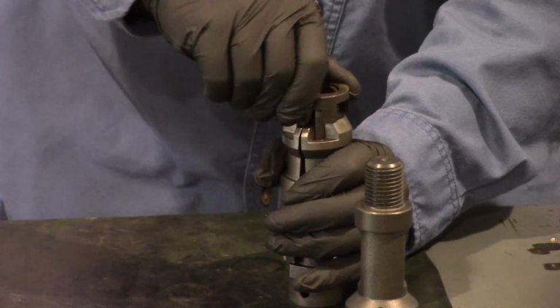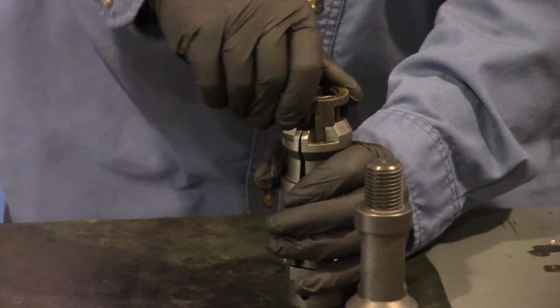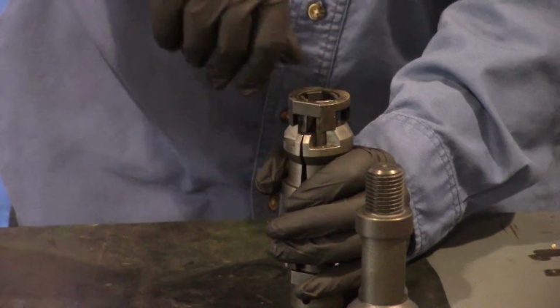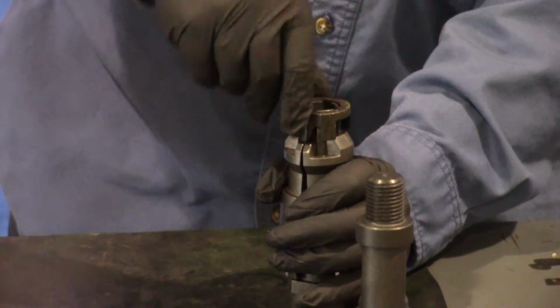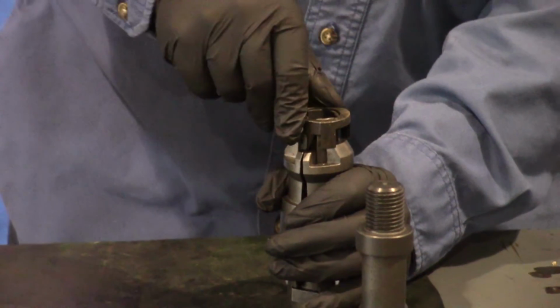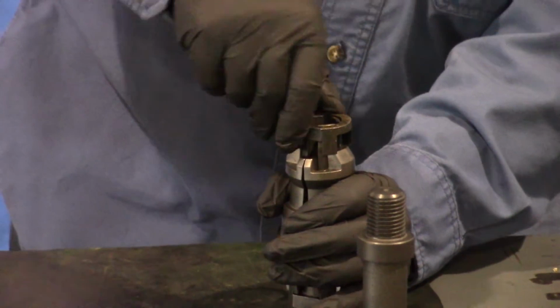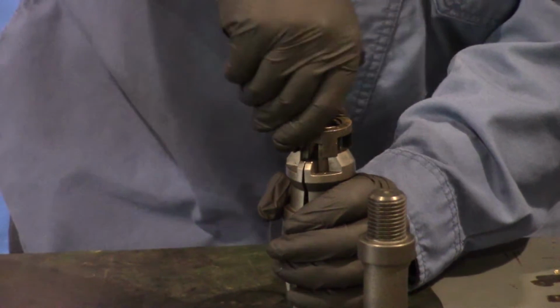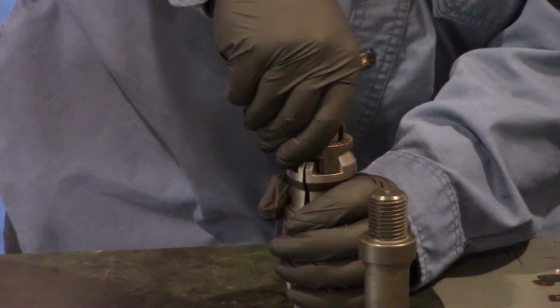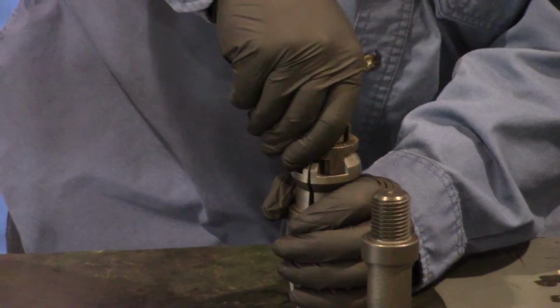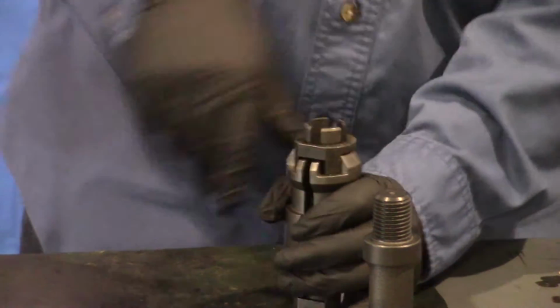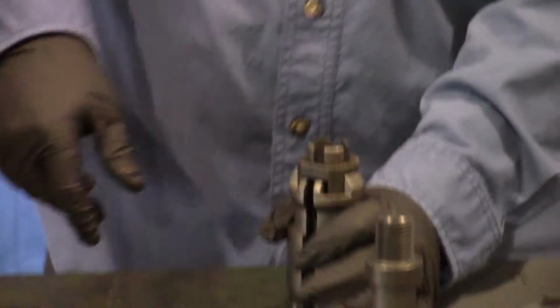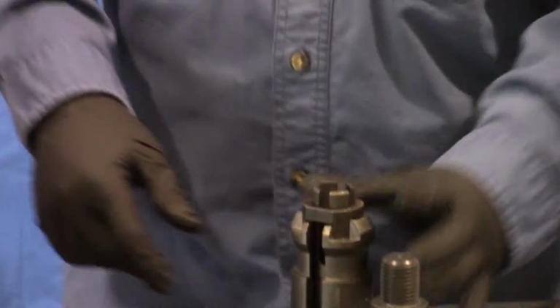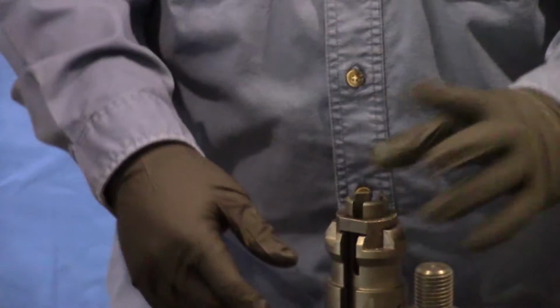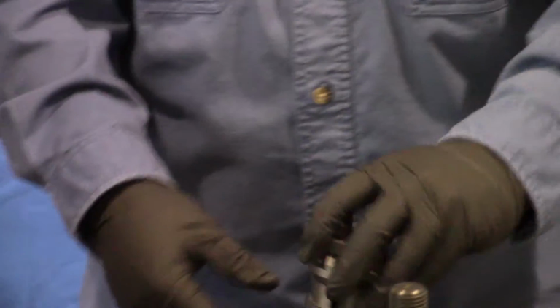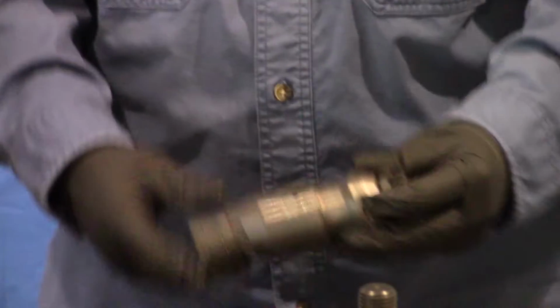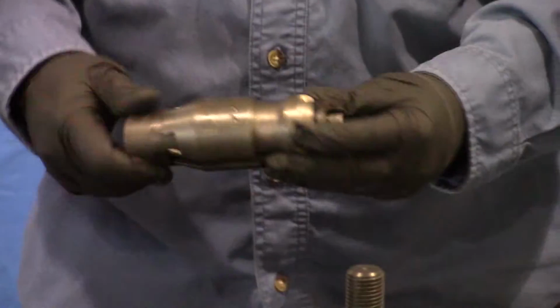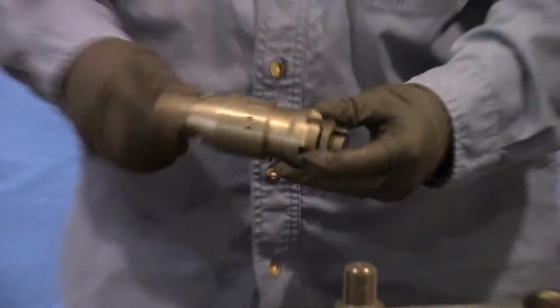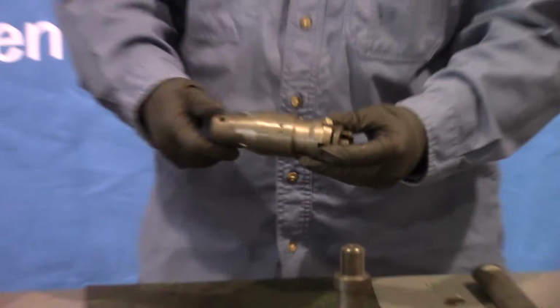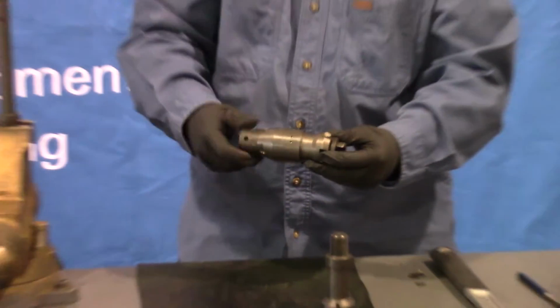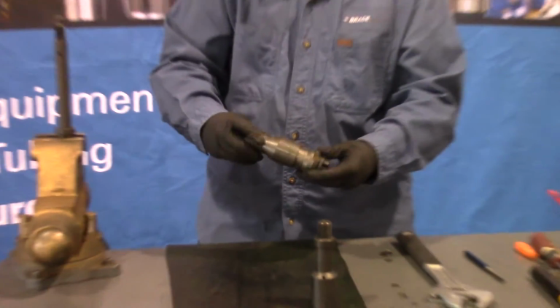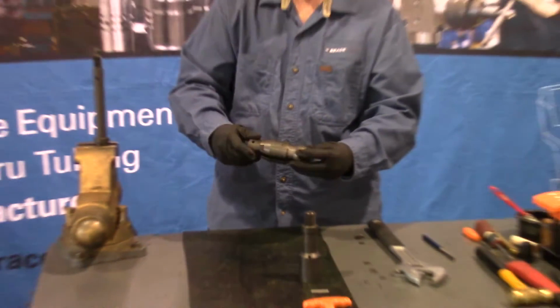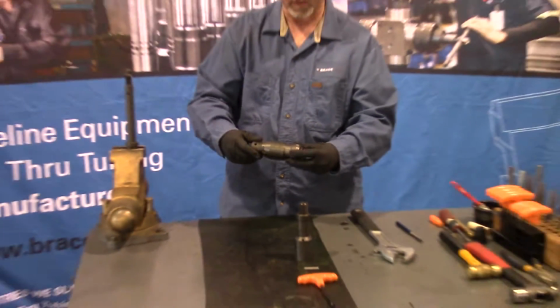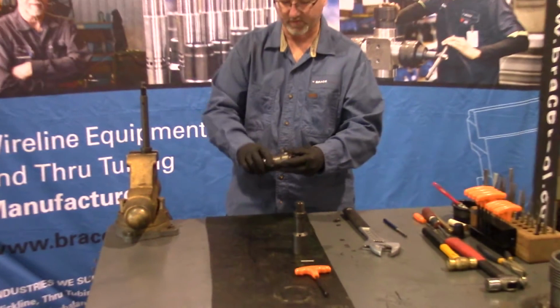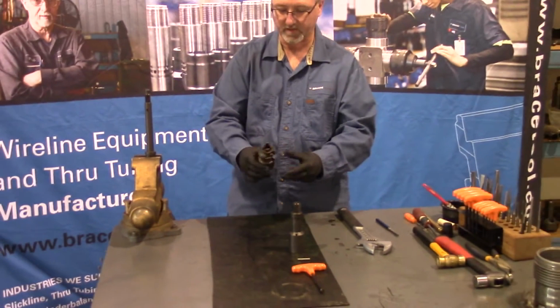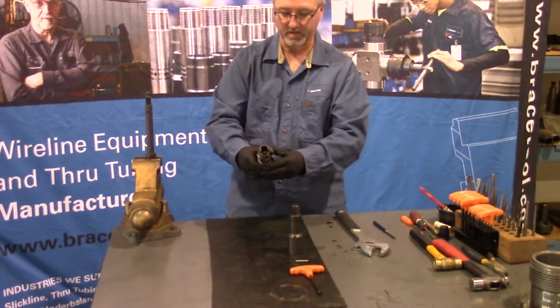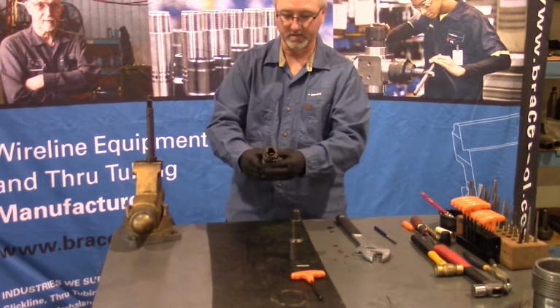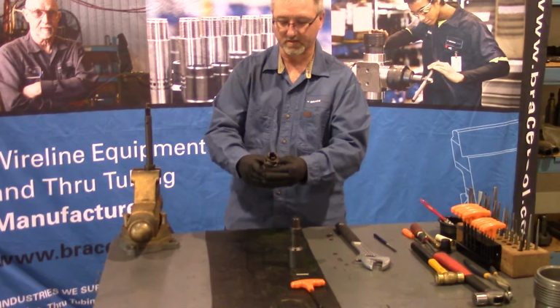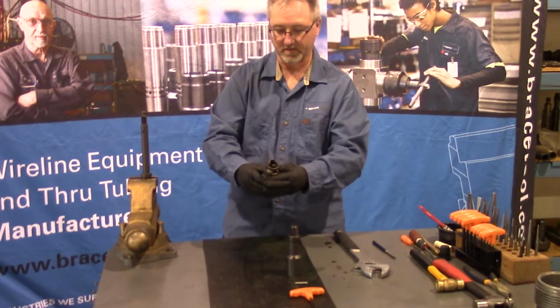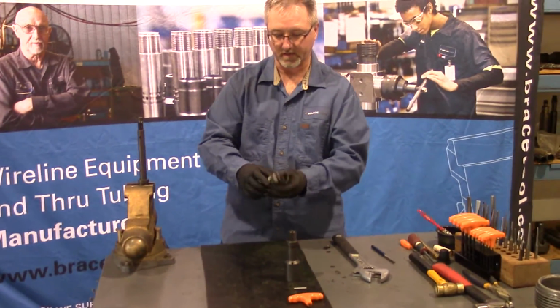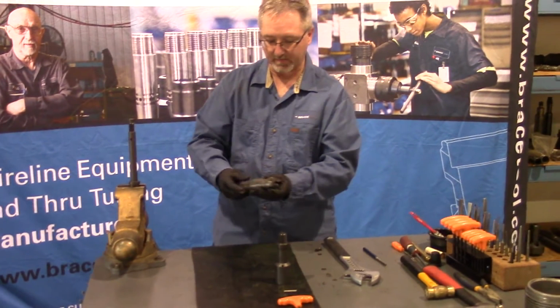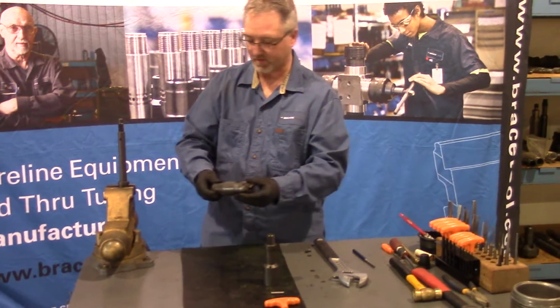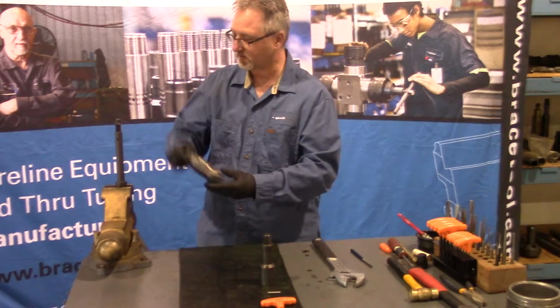Turn your lower key retainer so it's lined up, then press it into place. Make sure everything rotates freely and your keys can collapse easily.